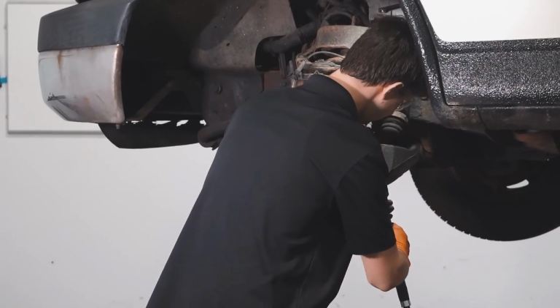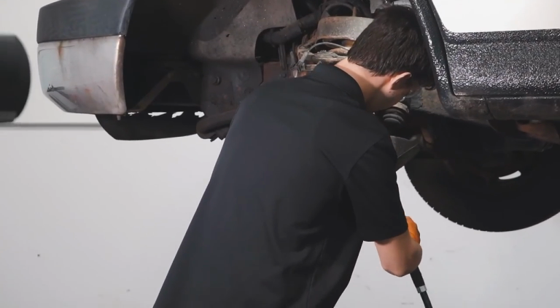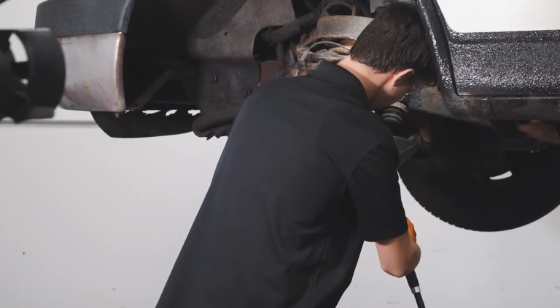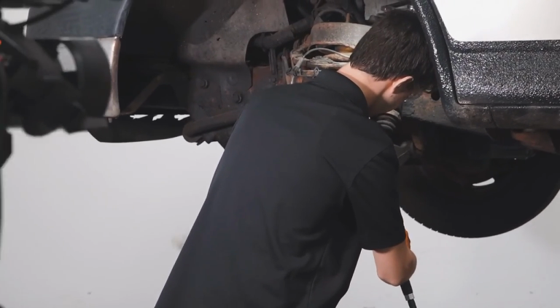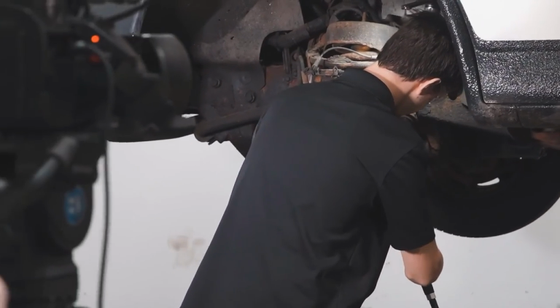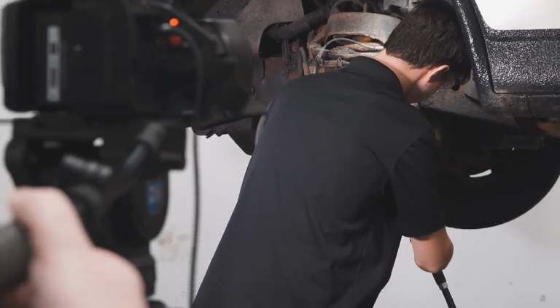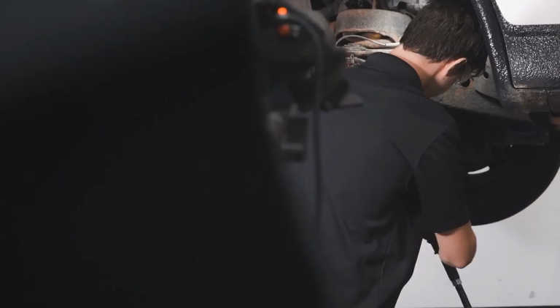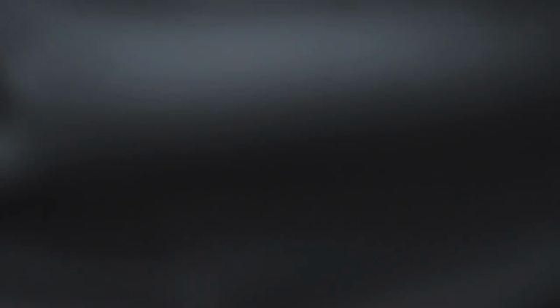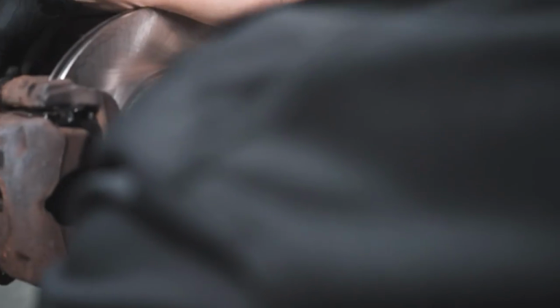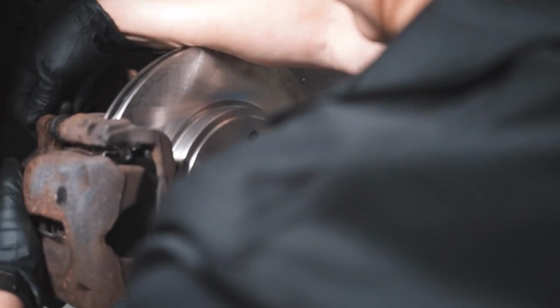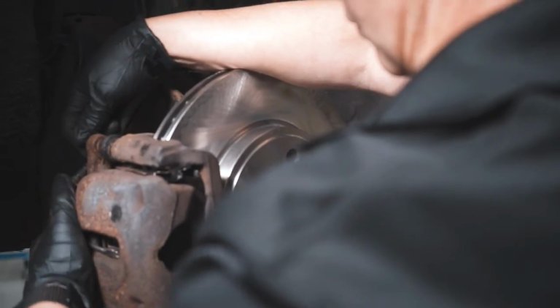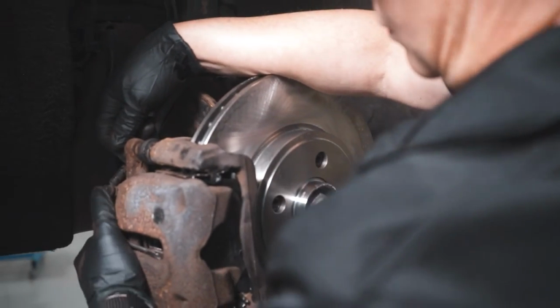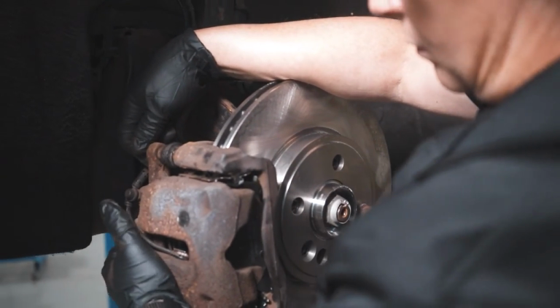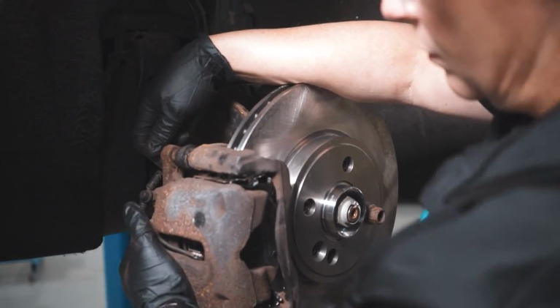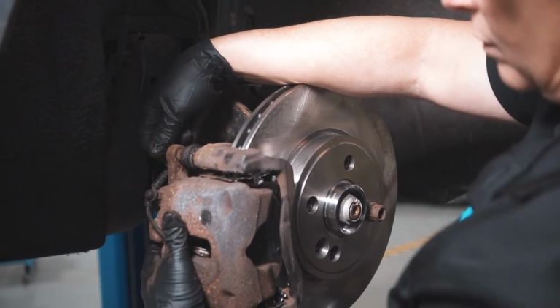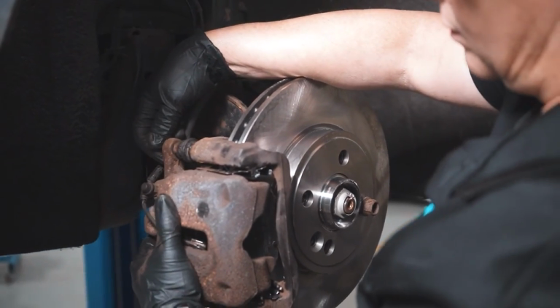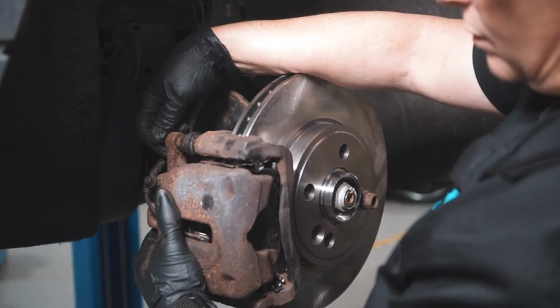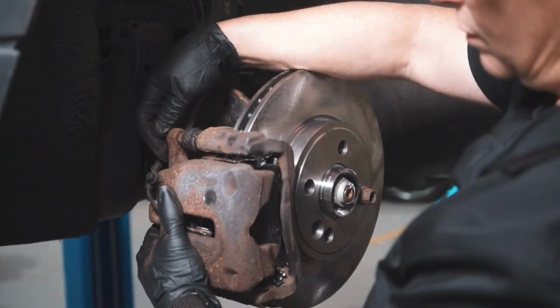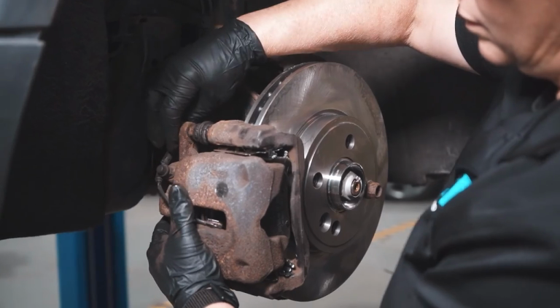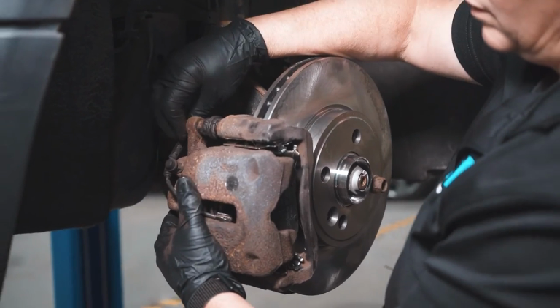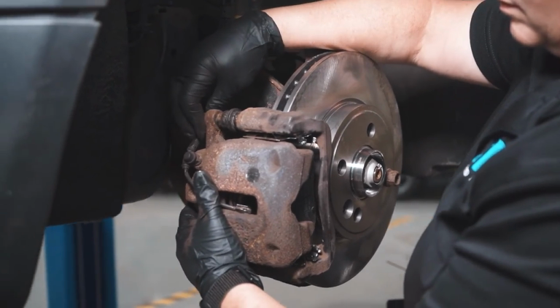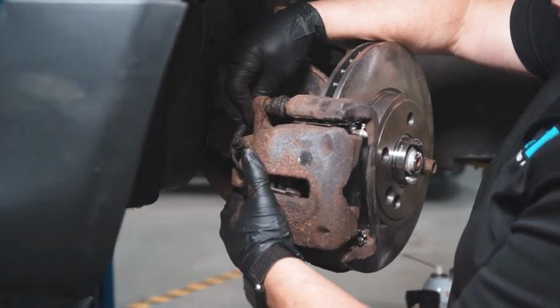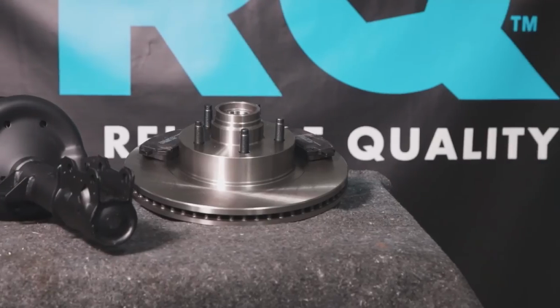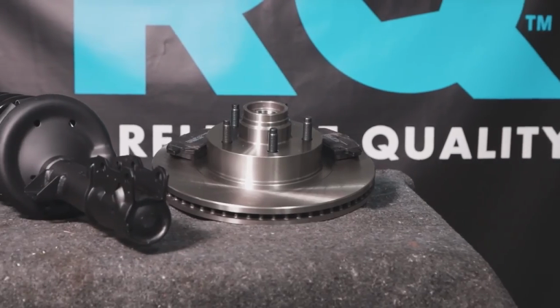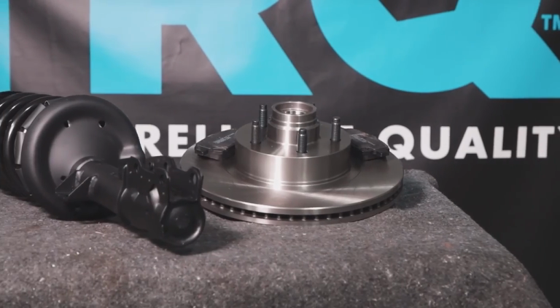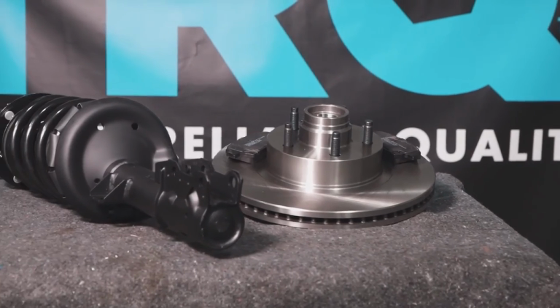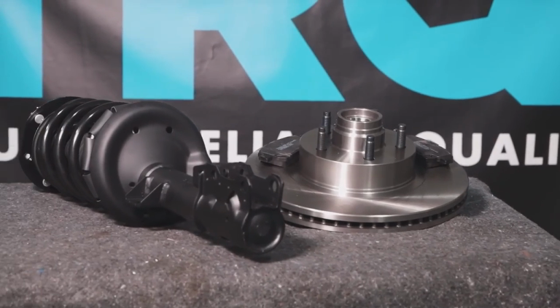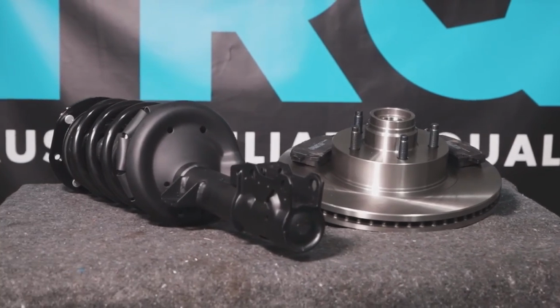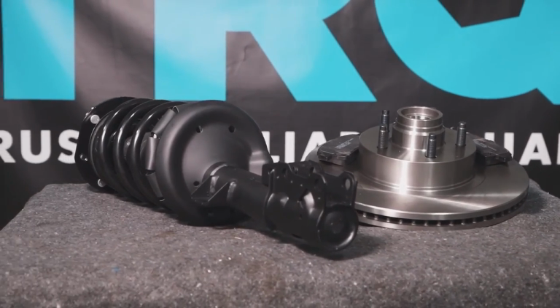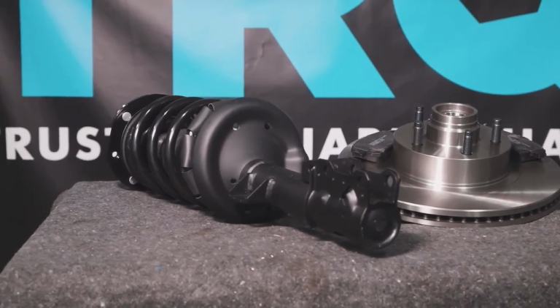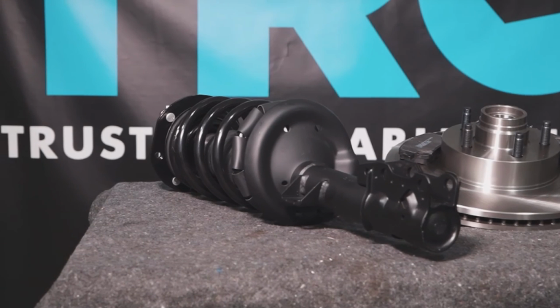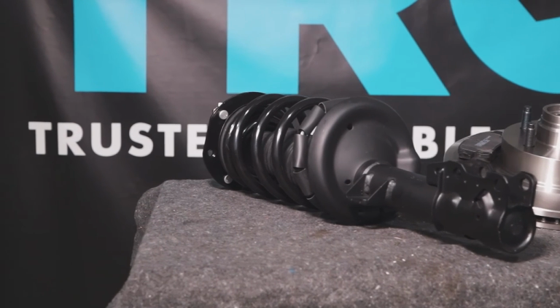When only the best will do, demand TRQ — the only company that lets you view before you do. TRQ is committed to offering the highest quality aftermarket auto parts that are engineered with what you need to keep your peace of mind. Thanks for using and viewing with TRQ.